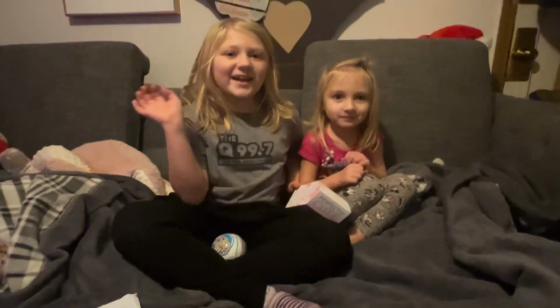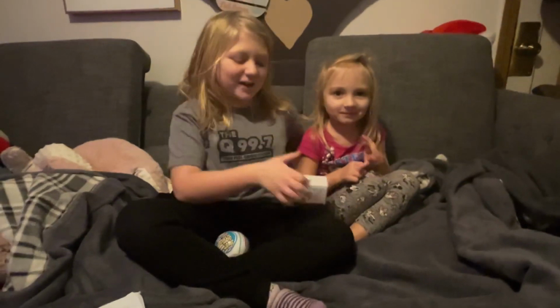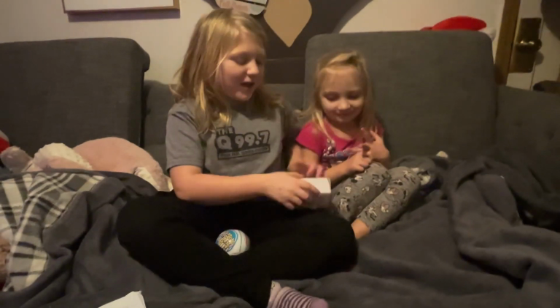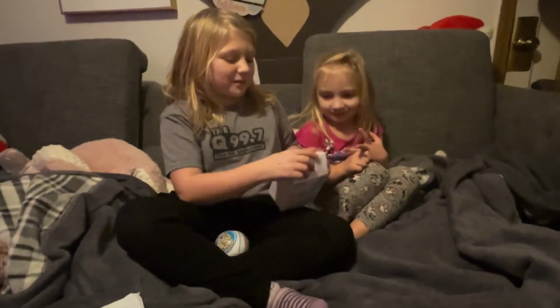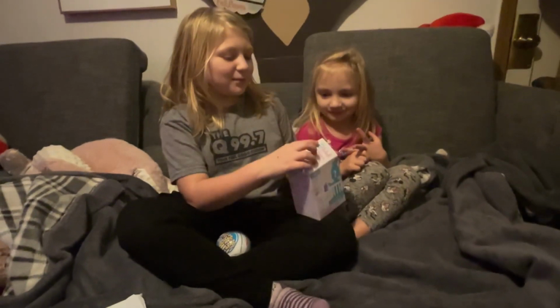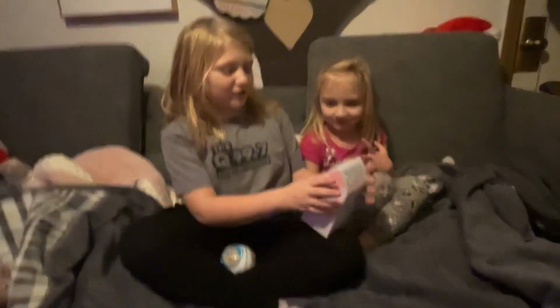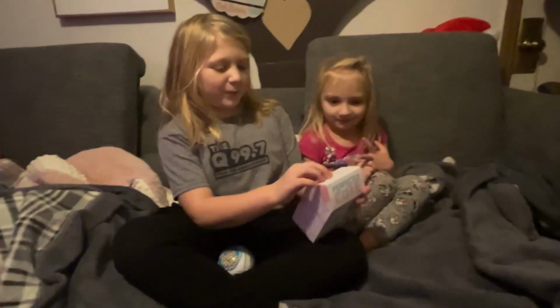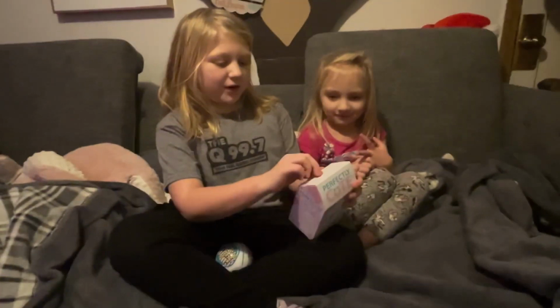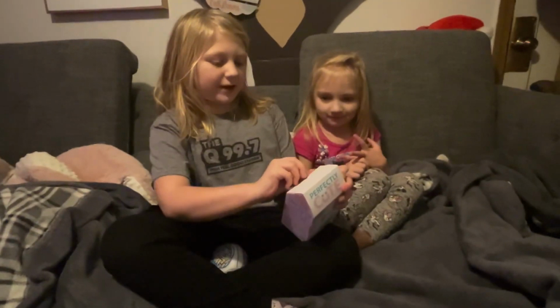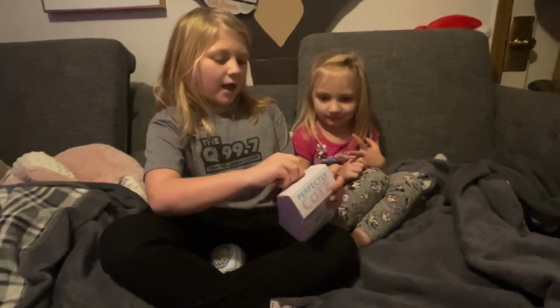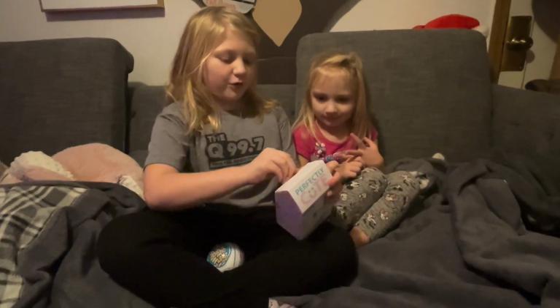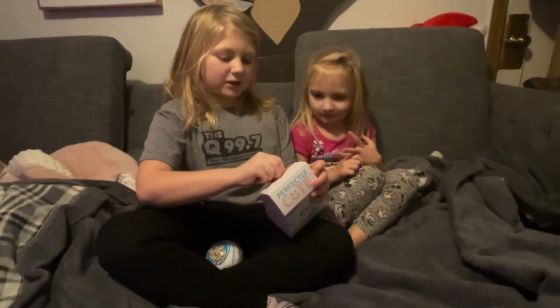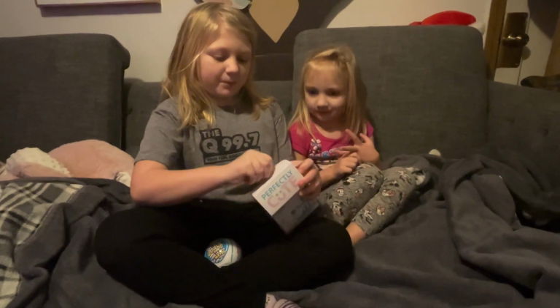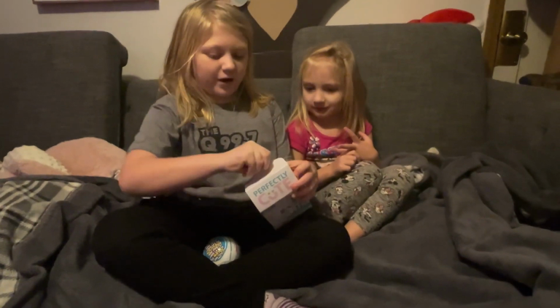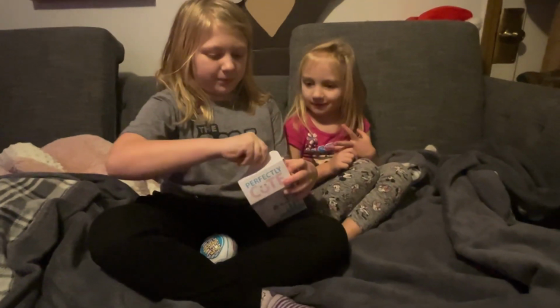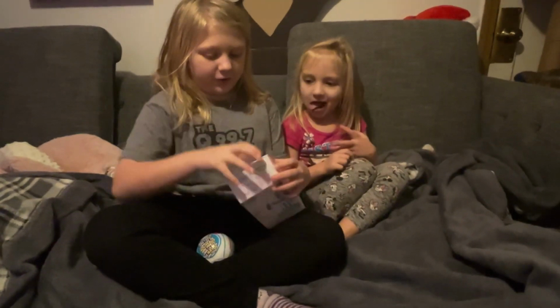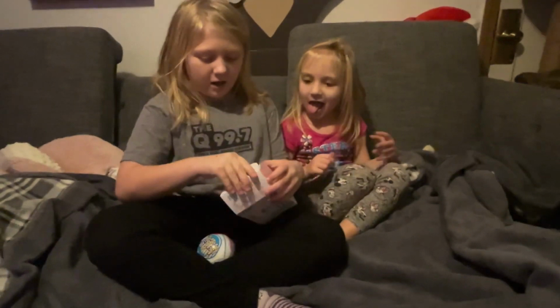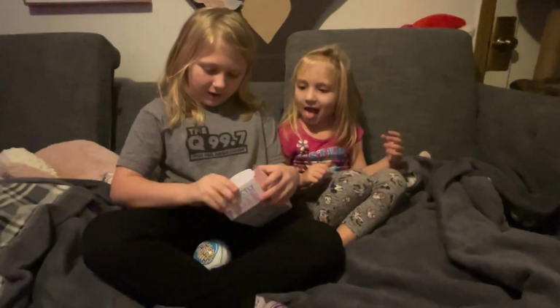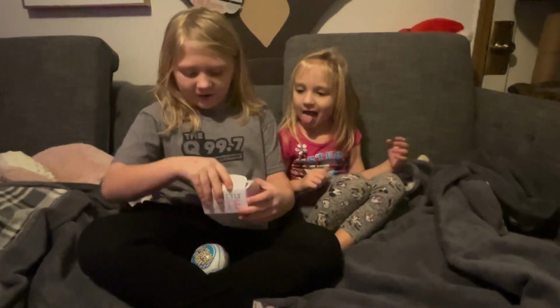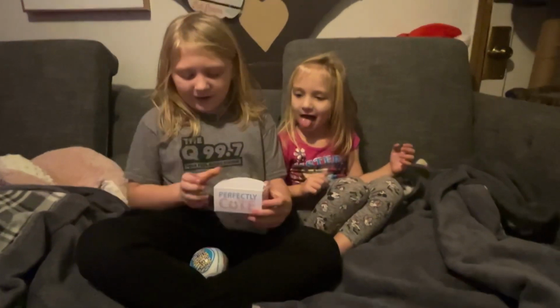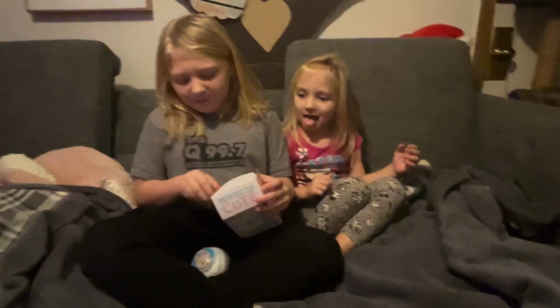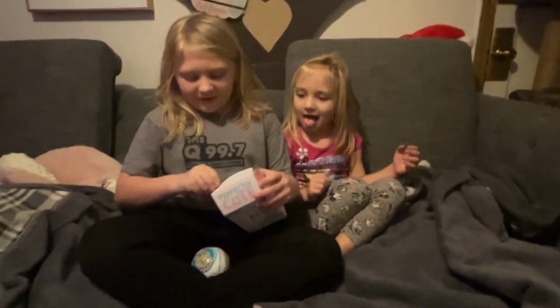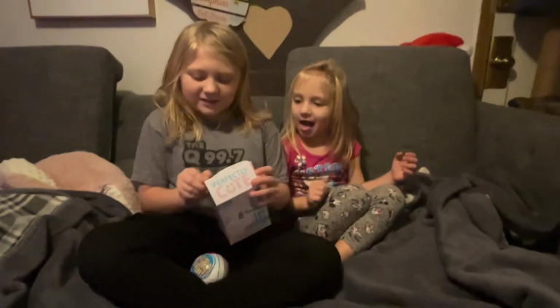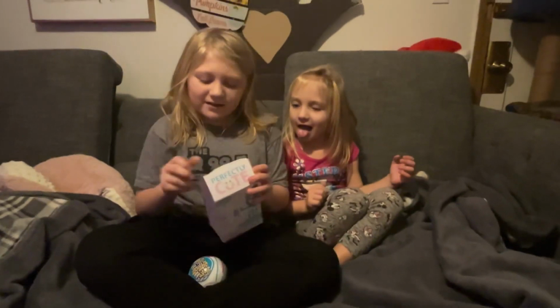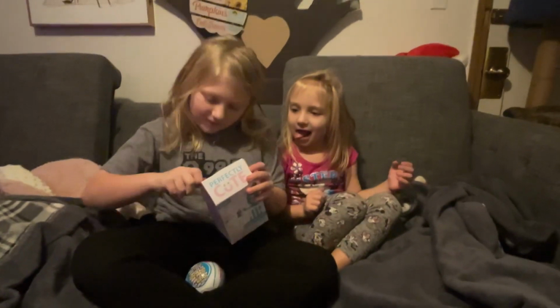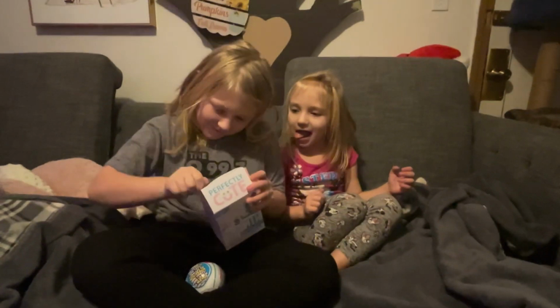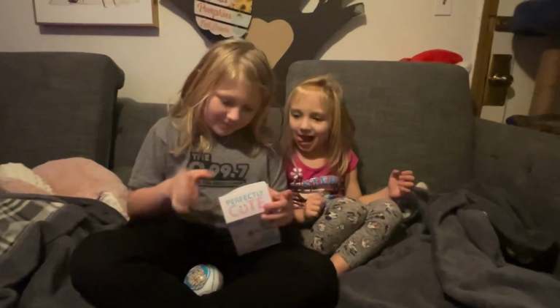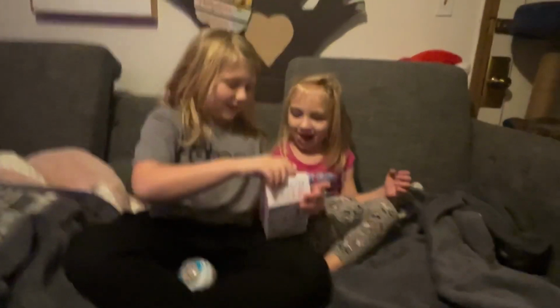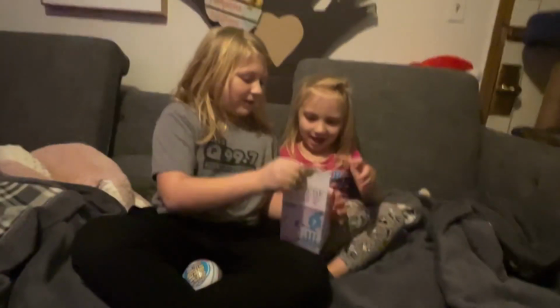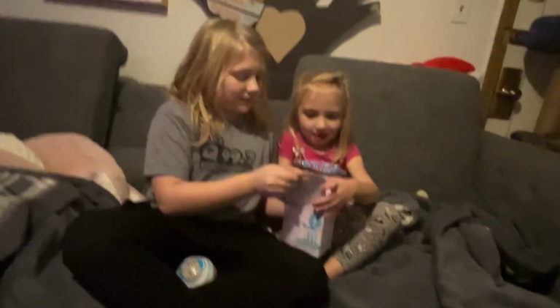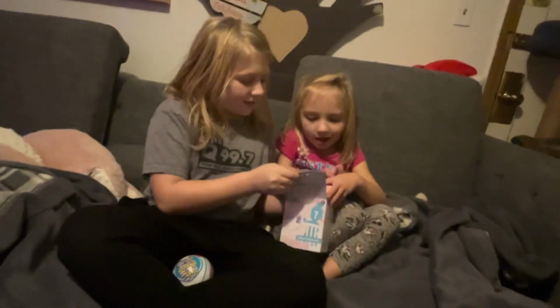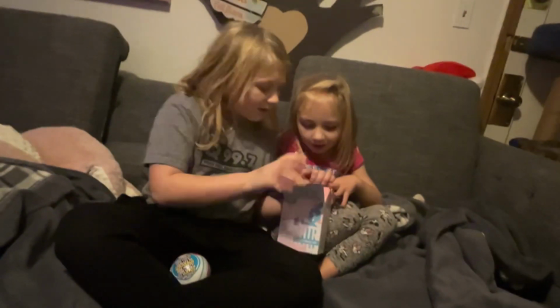Hi guys, so this is me and Rosie opening our toys. Rosie can't open it, so I'm going to open it for her. I have no idea what baby it is — this is a story of two girls.